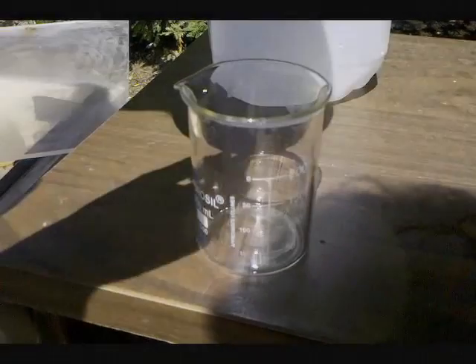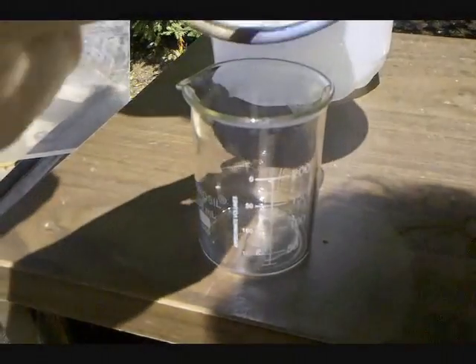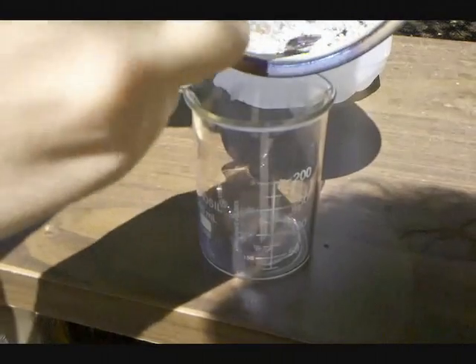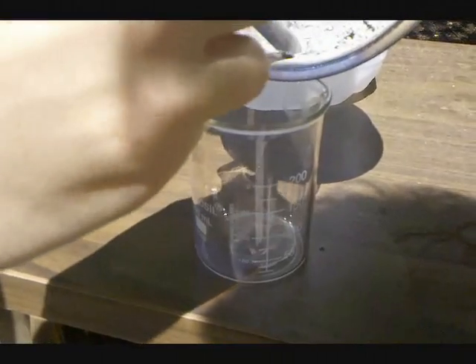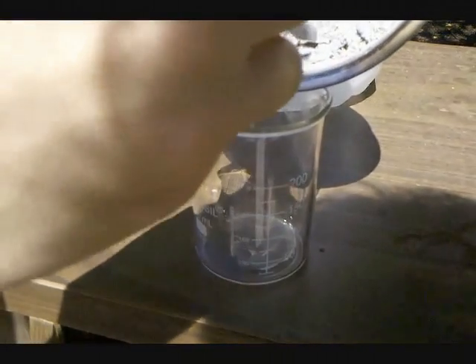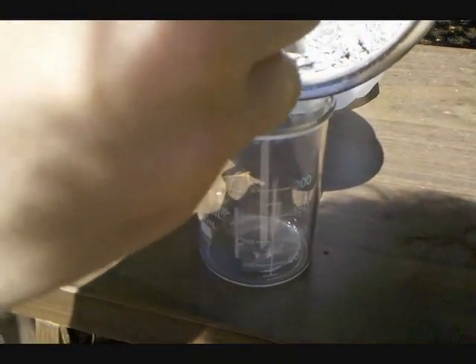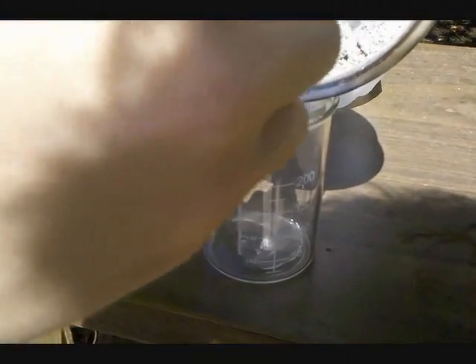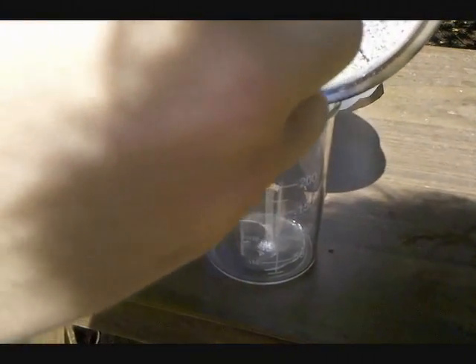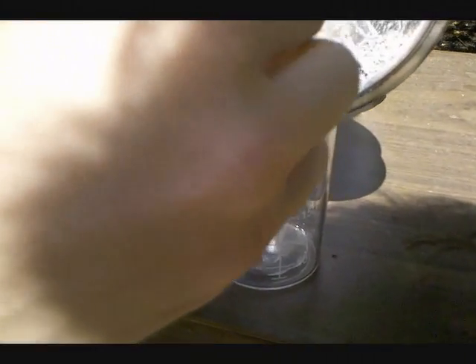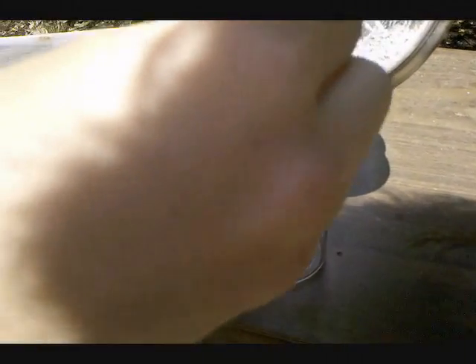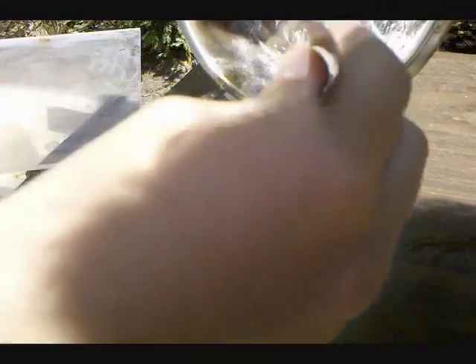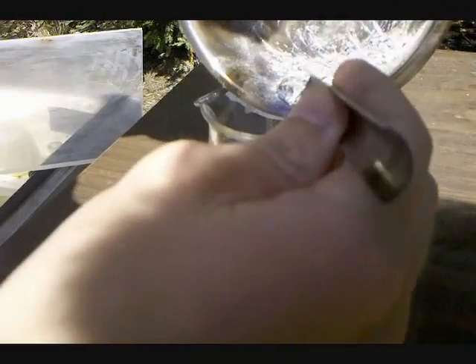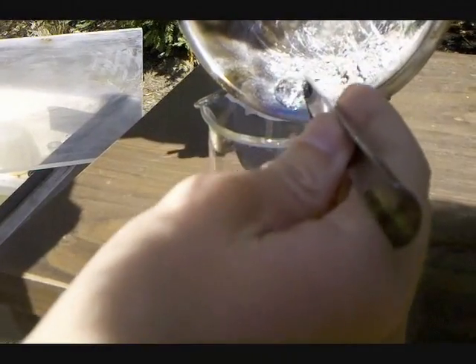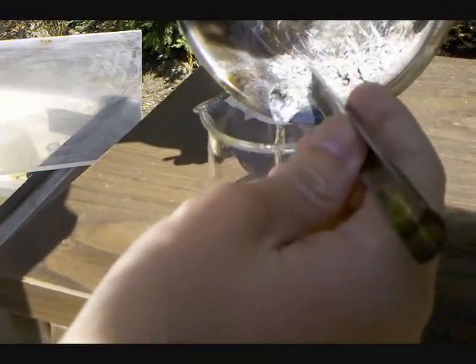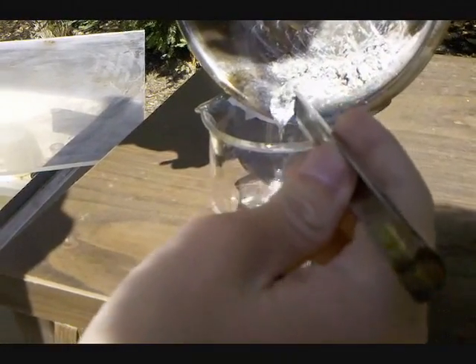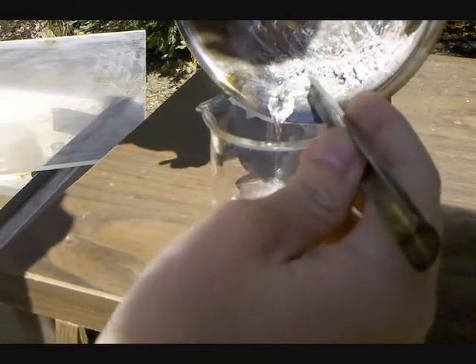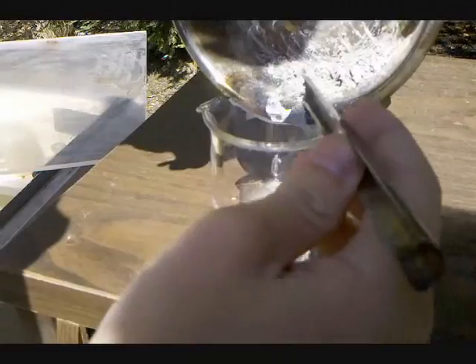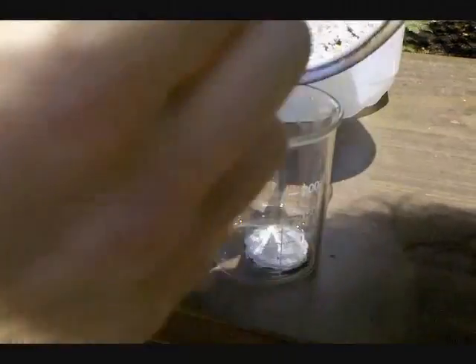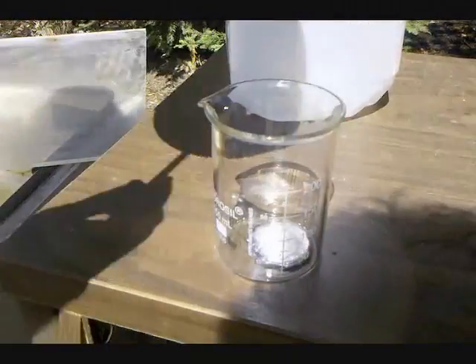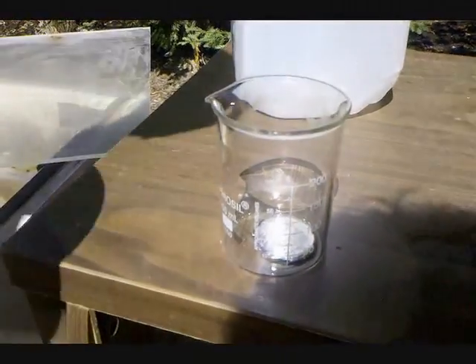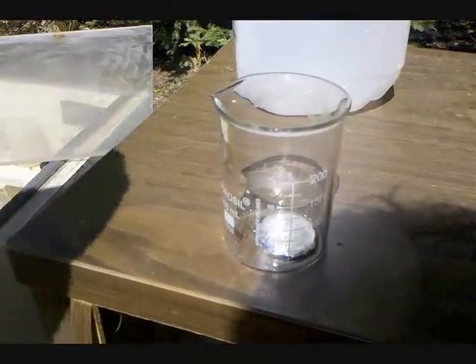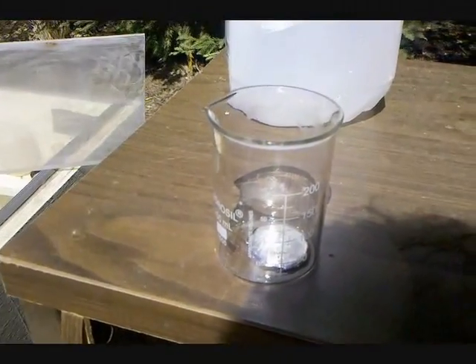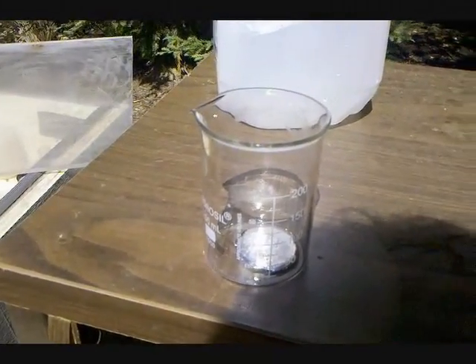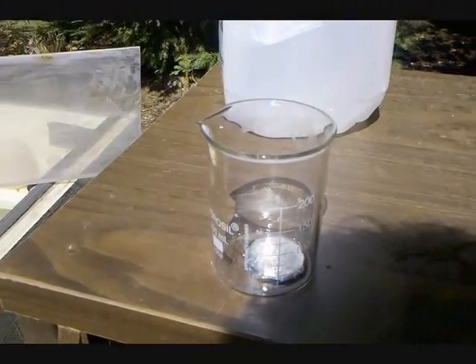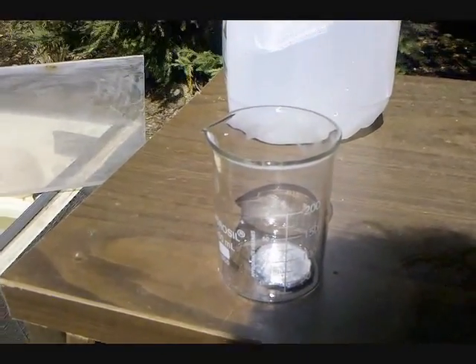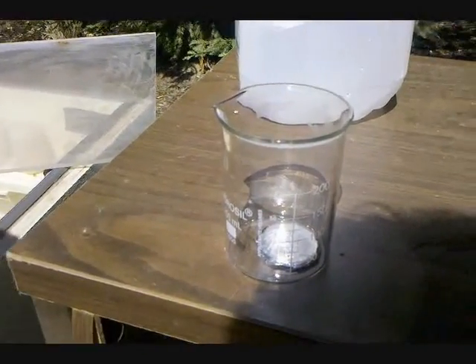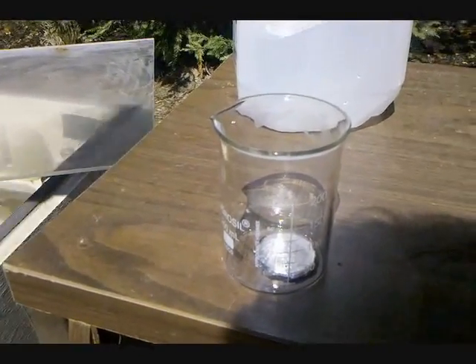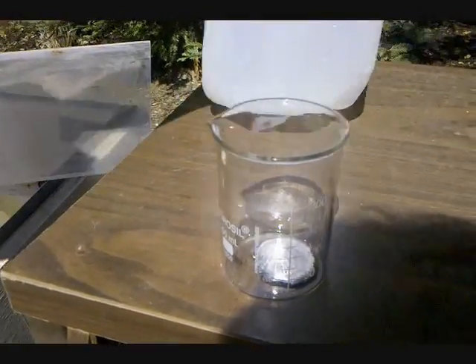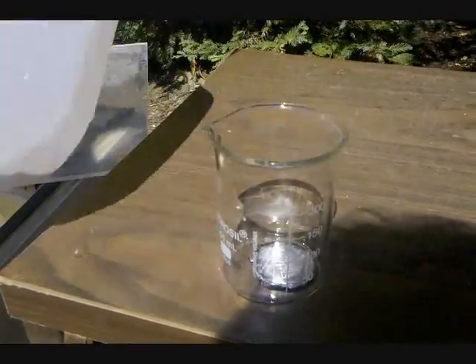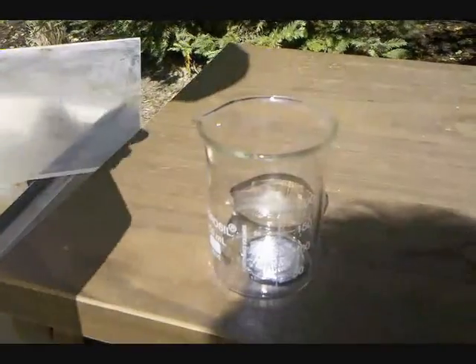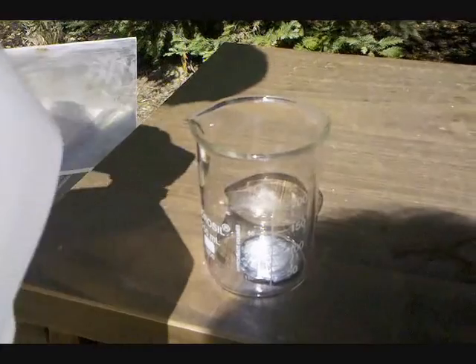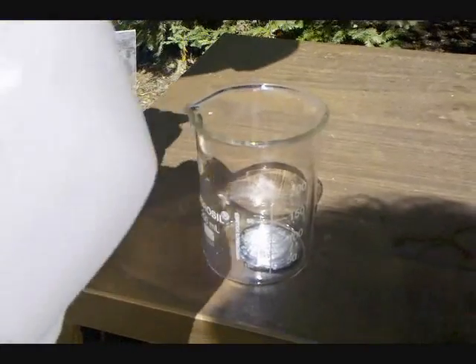Alright, now the alloy is done. You can see some excess aluminum in the chamber where I made it. Pour that into a beaker. Now, you can observe the reaction when I add water.